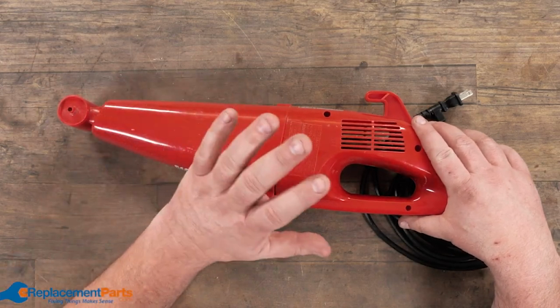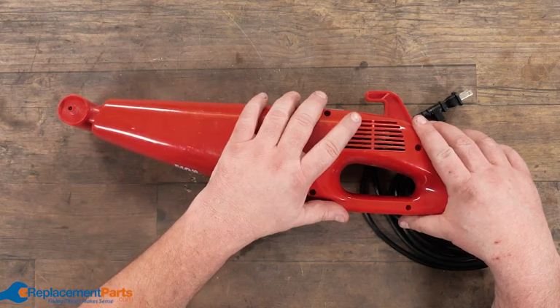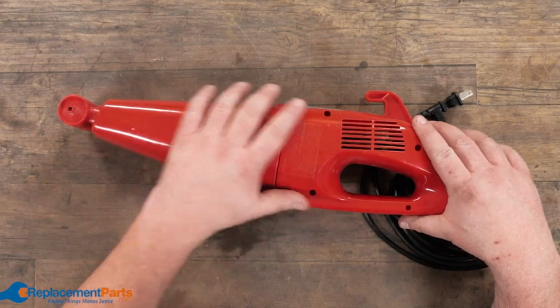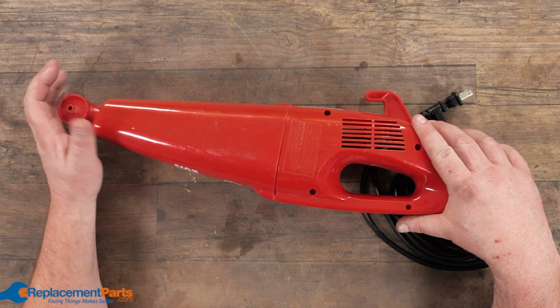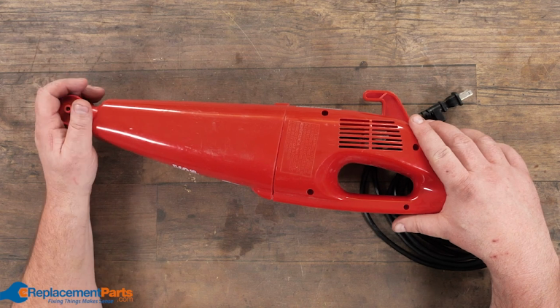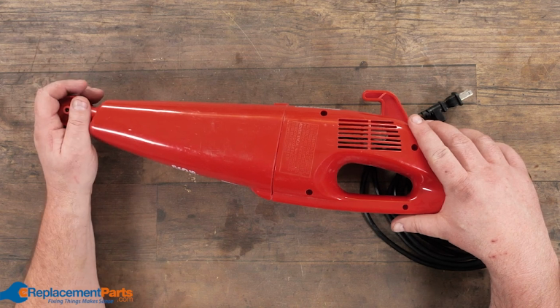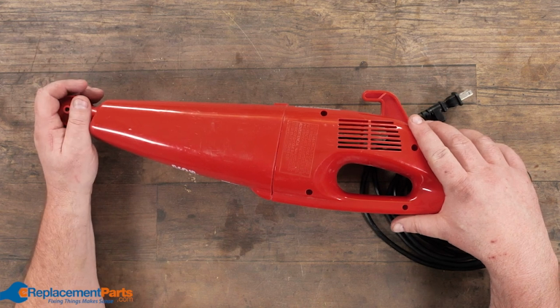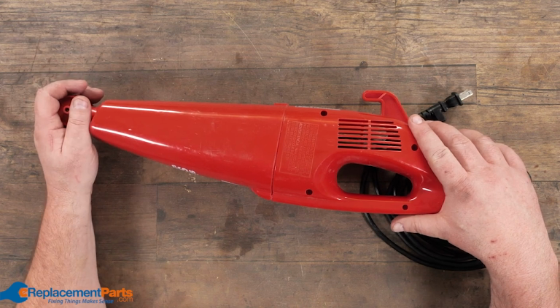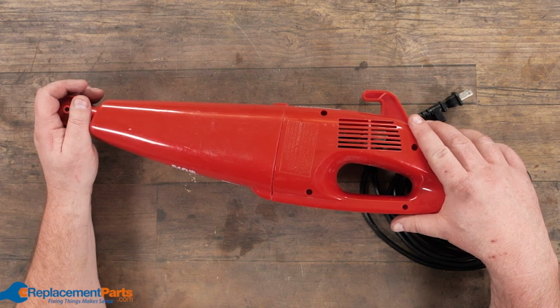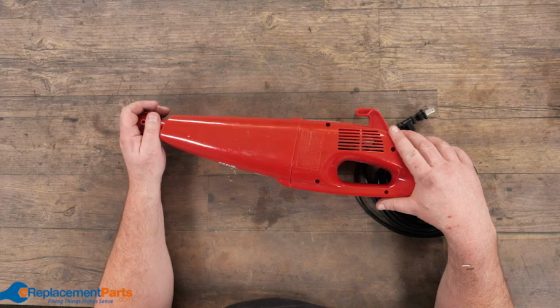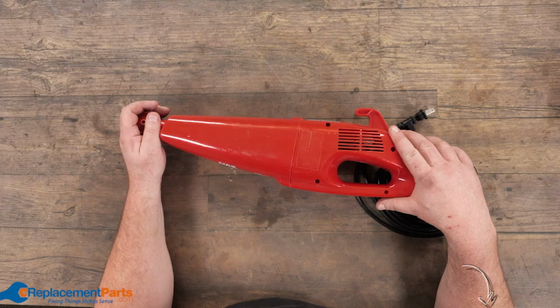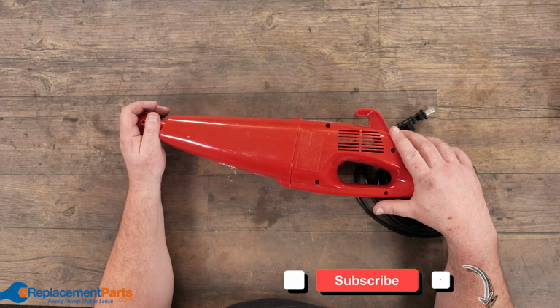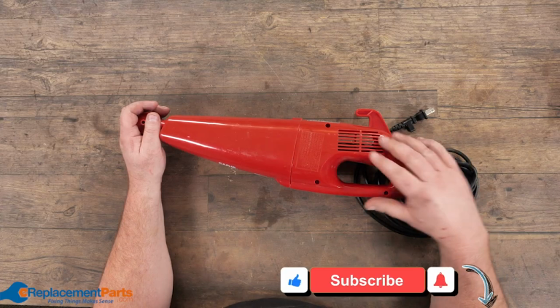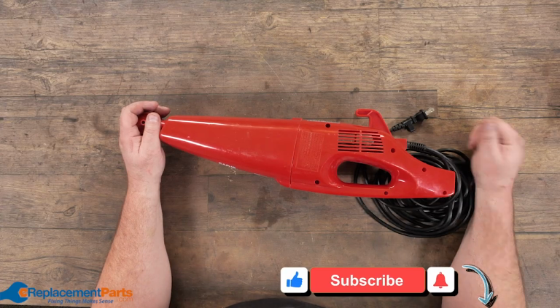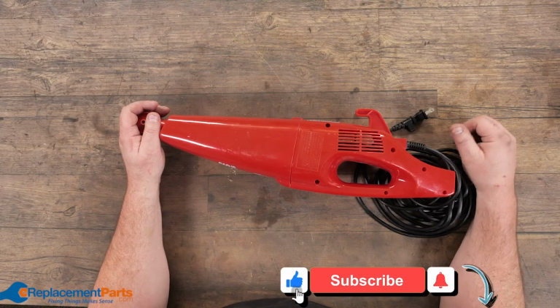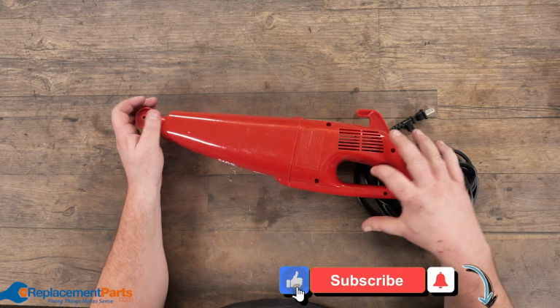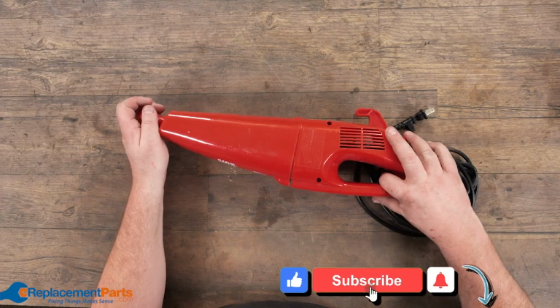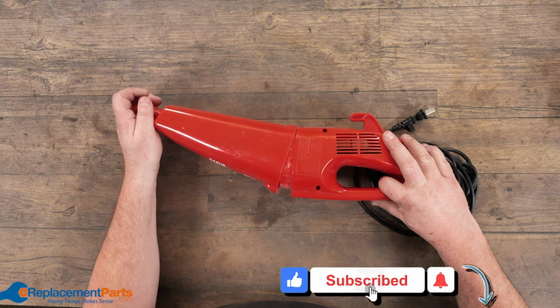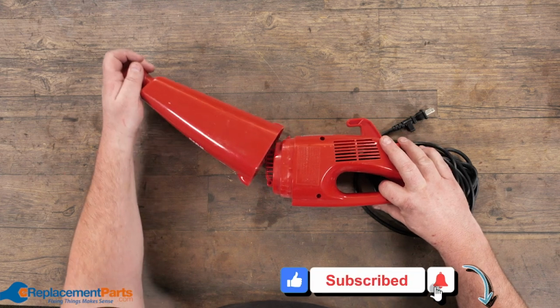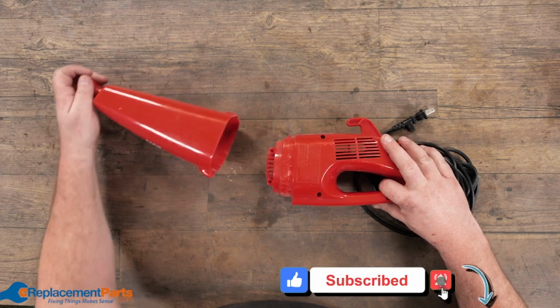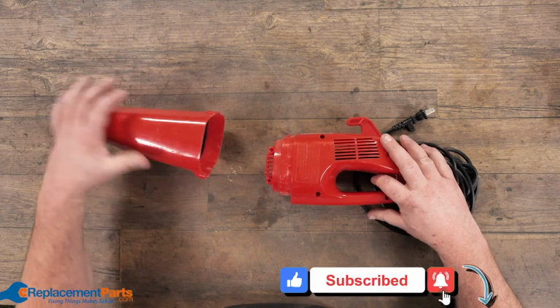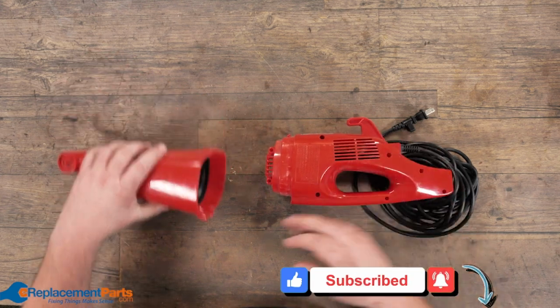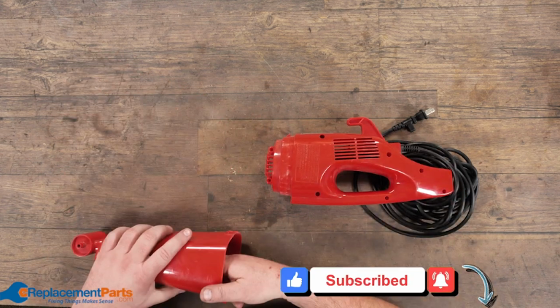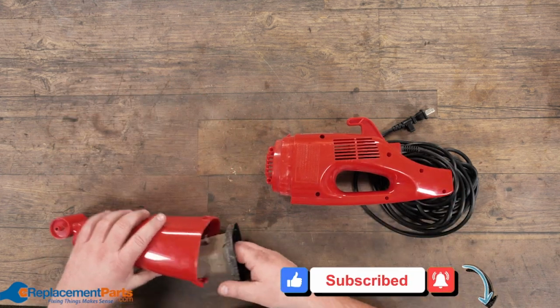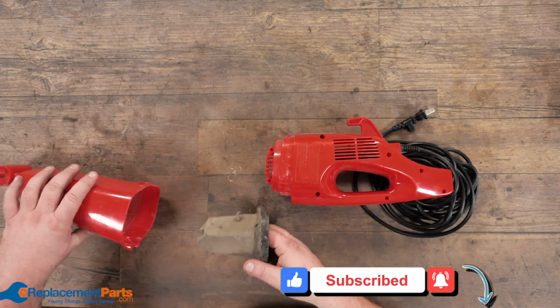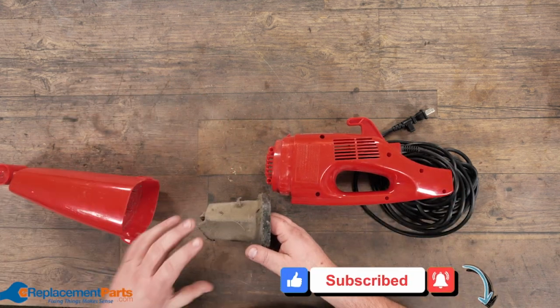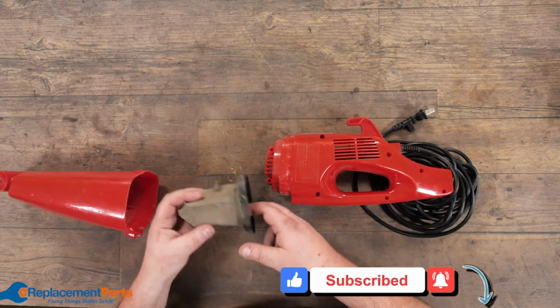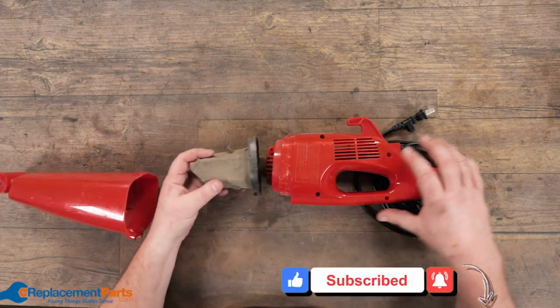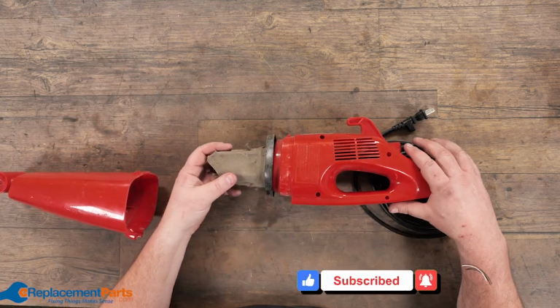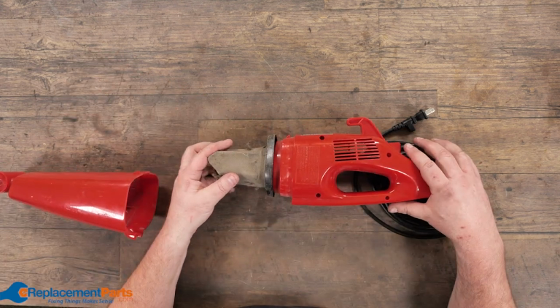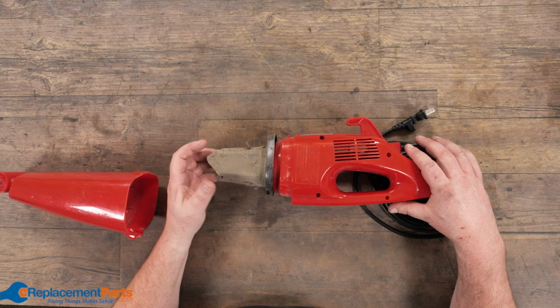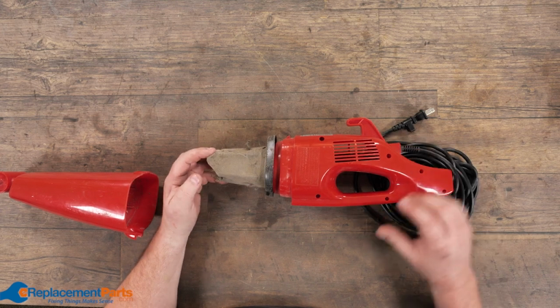Basically what you're having is a blower. It's sucking air from one area and blowing it out of another. And to prevent the dirt from going into the suction part, you have some kind of filter bag.